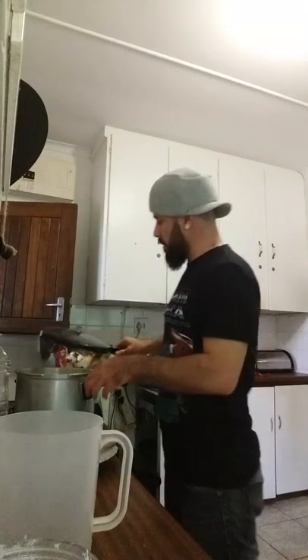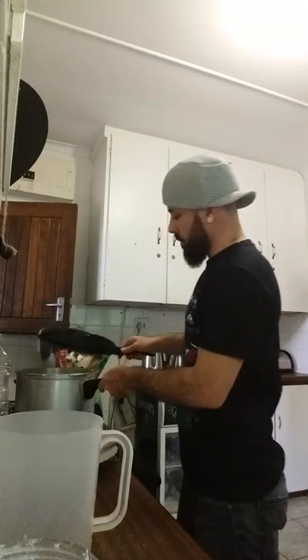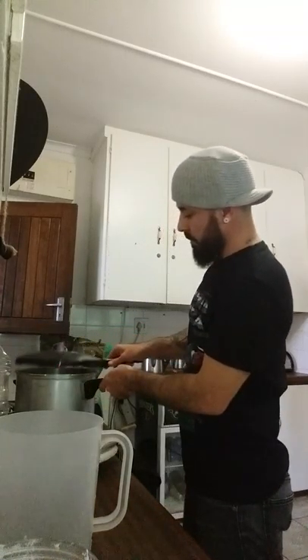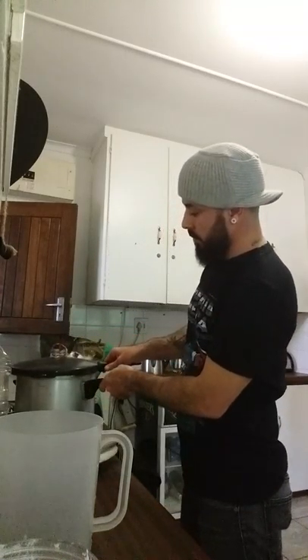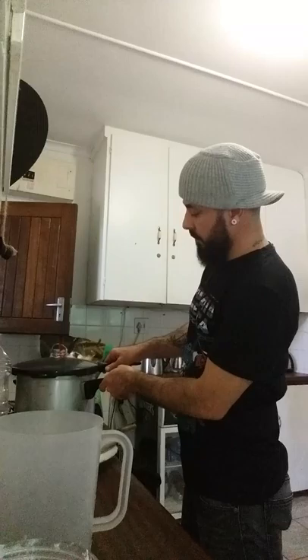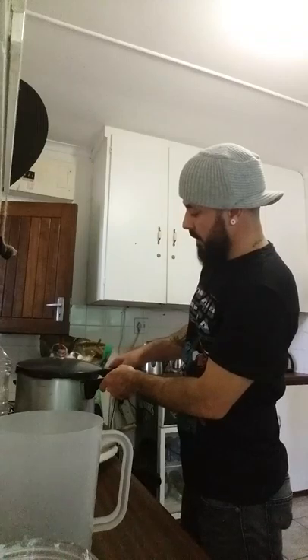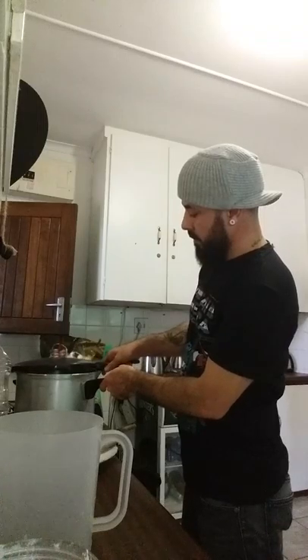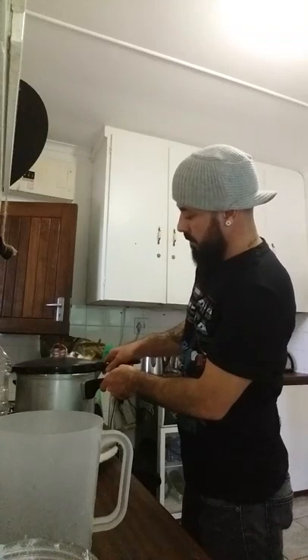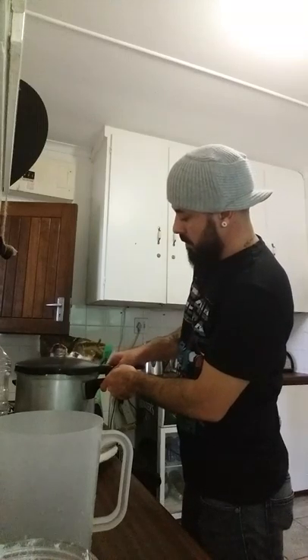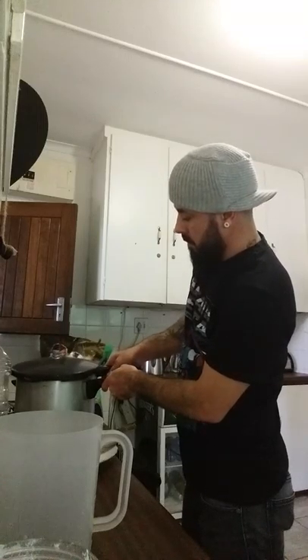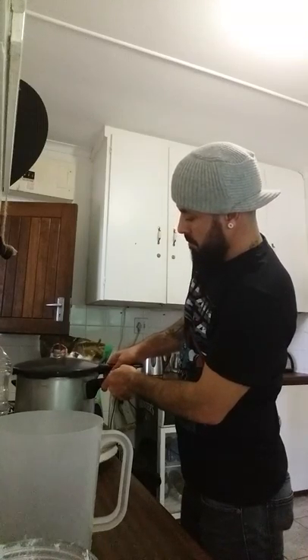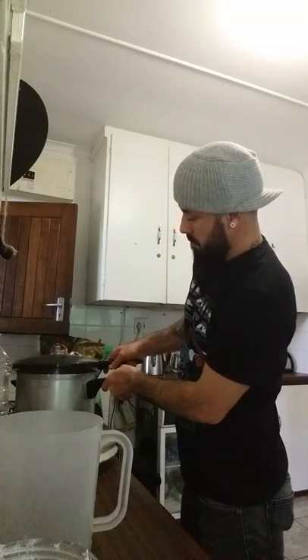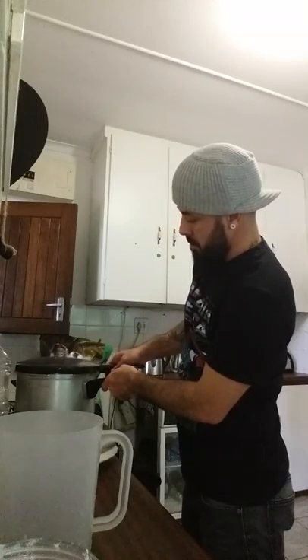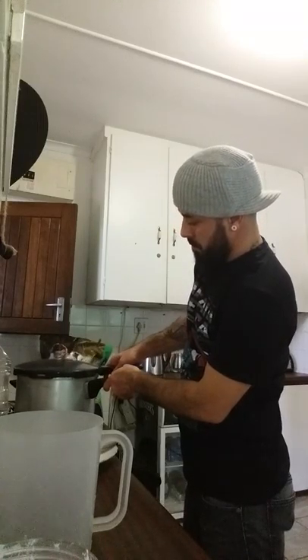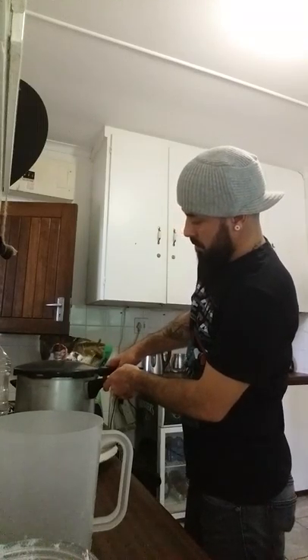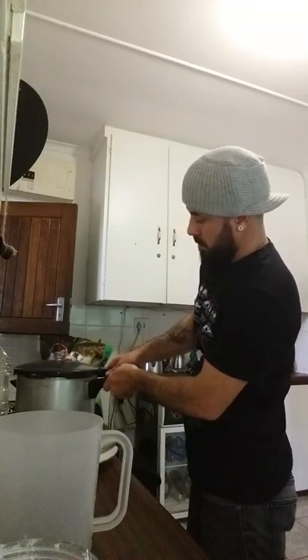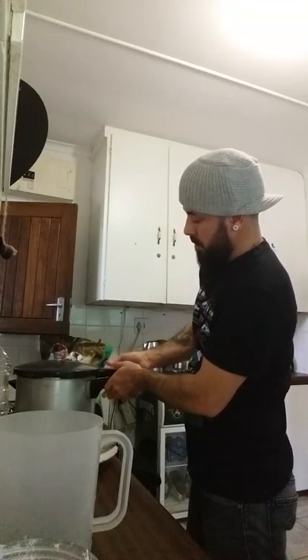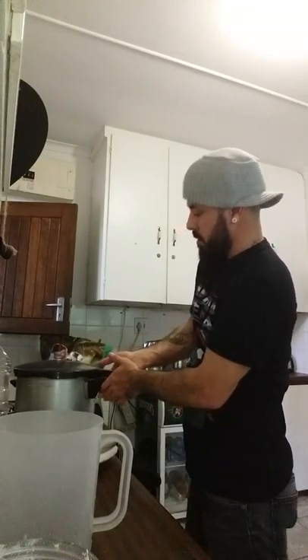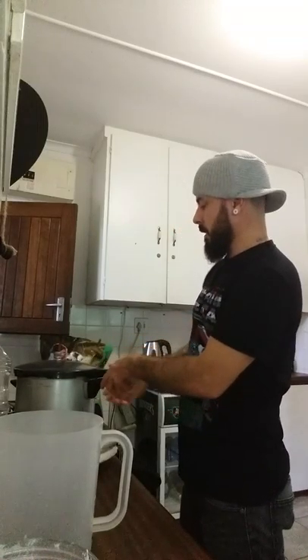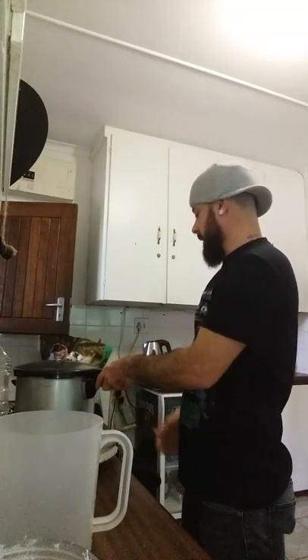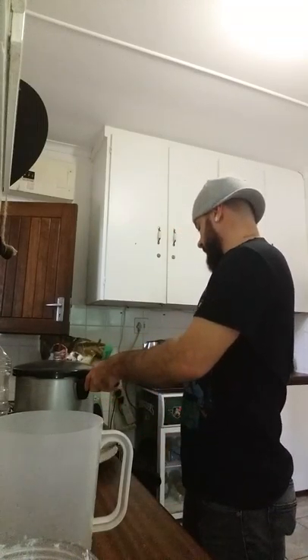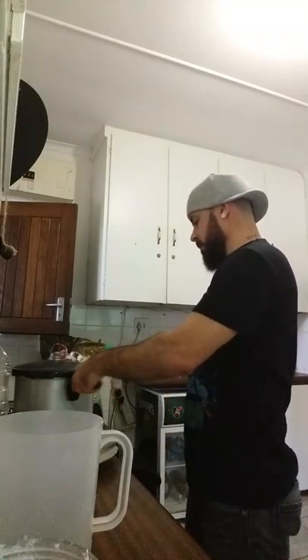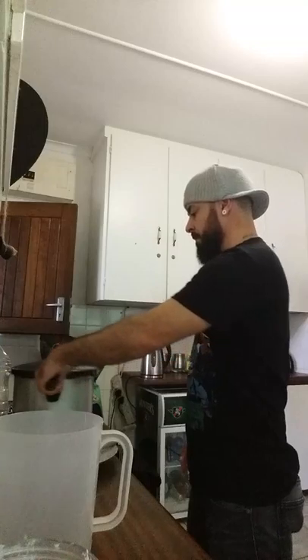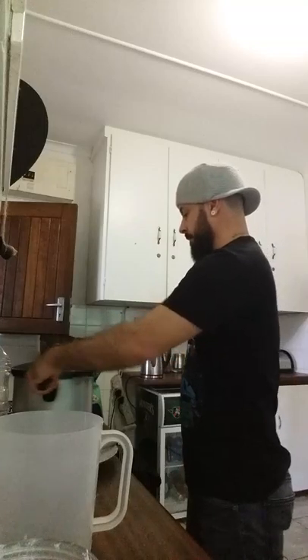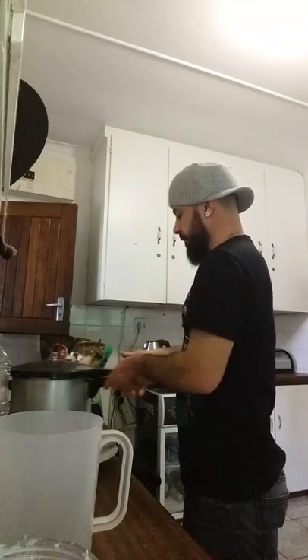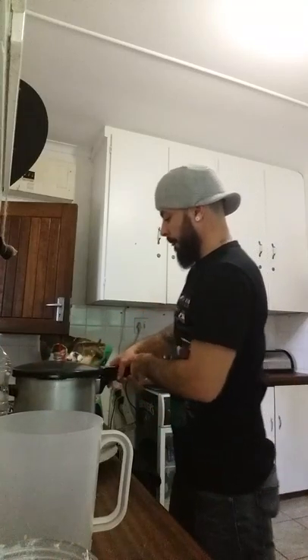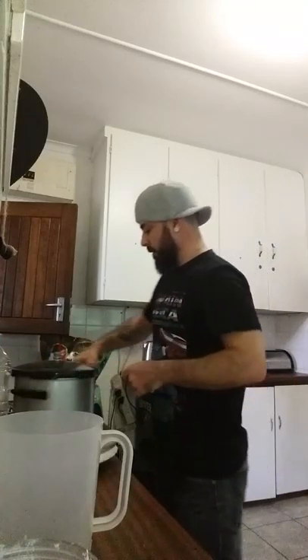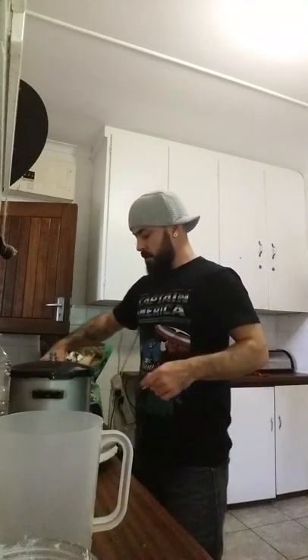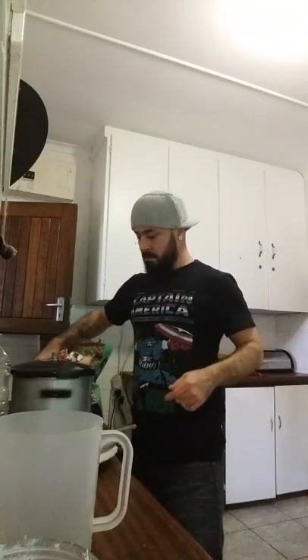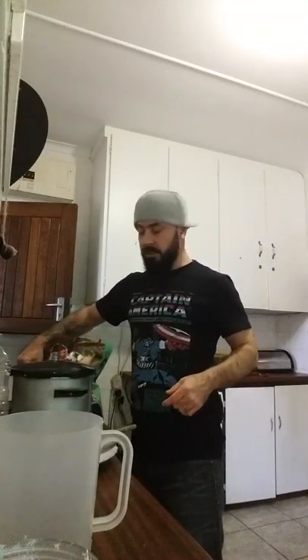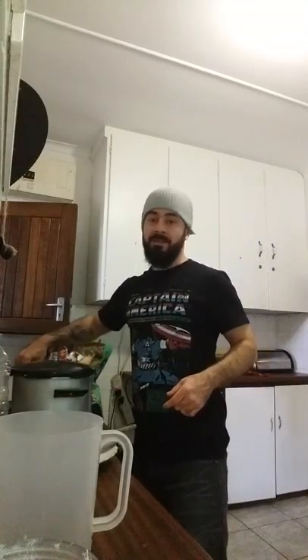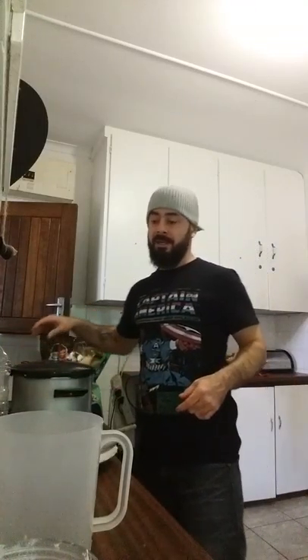Let's put the lid on for now, like that — that one side.